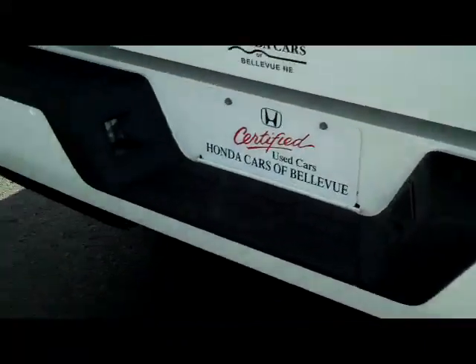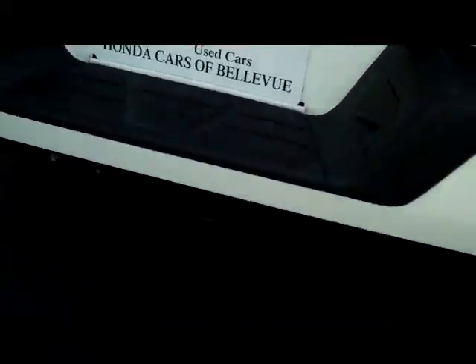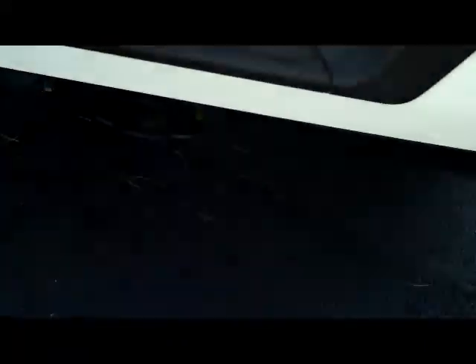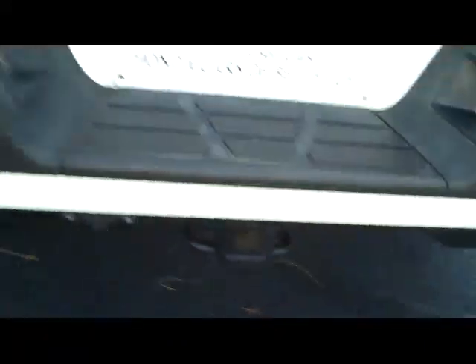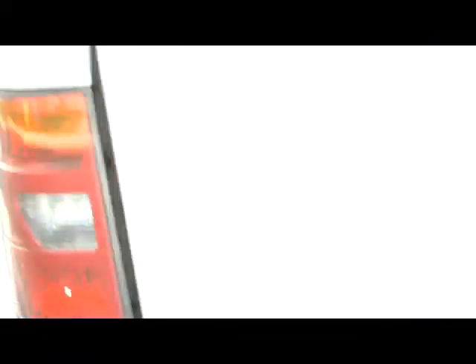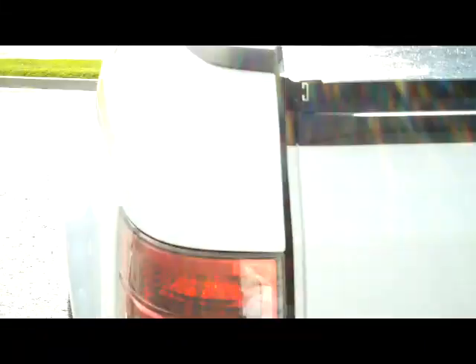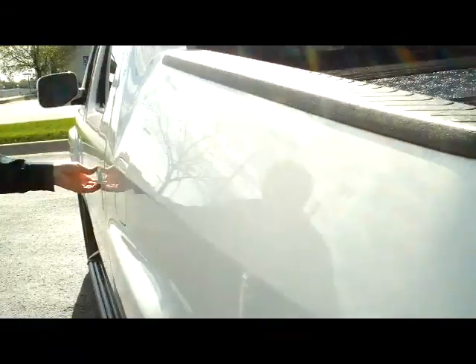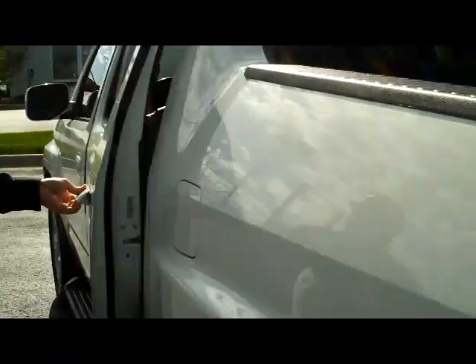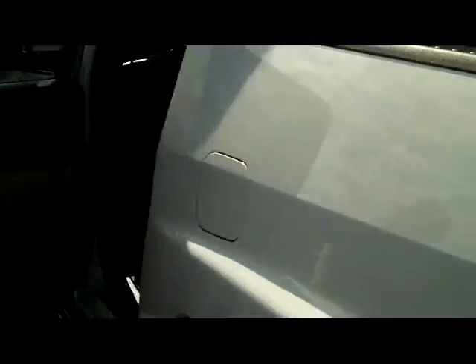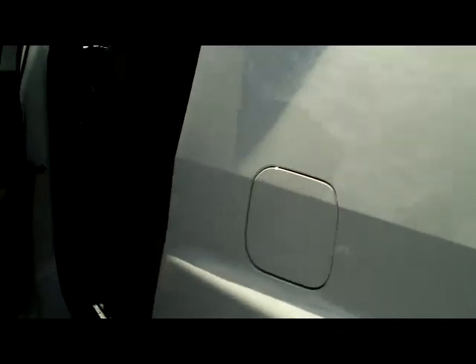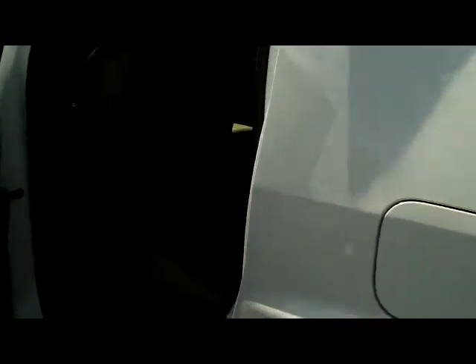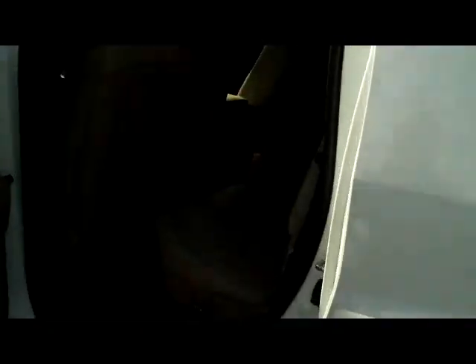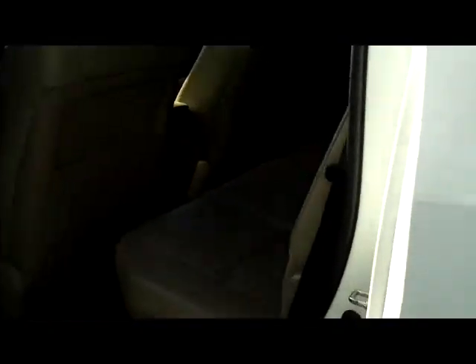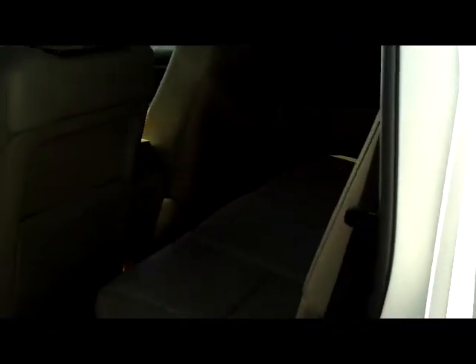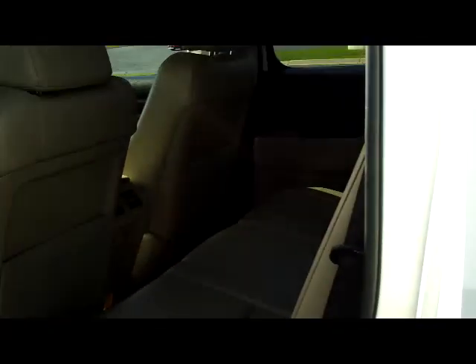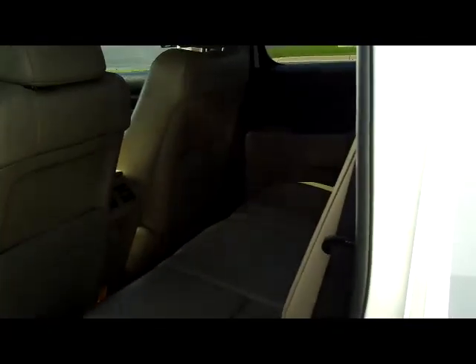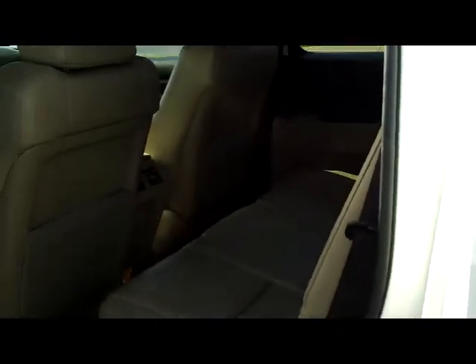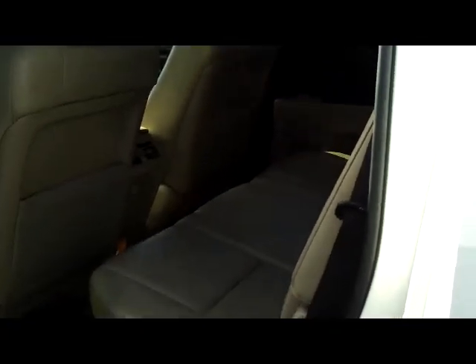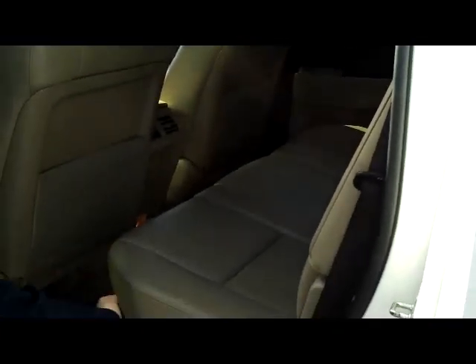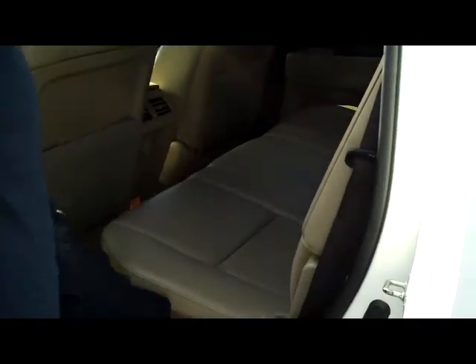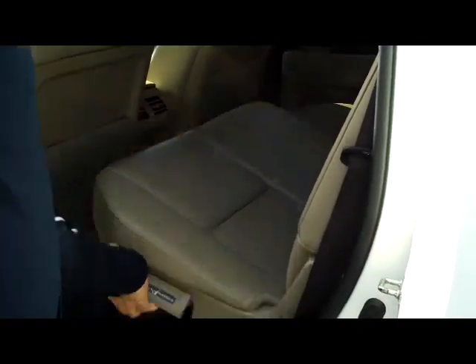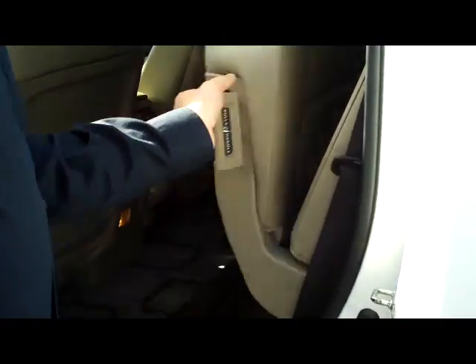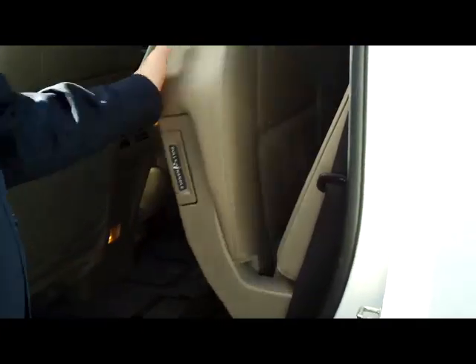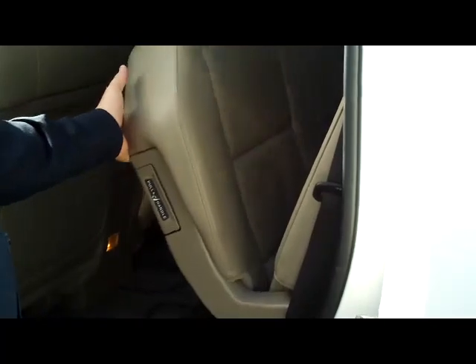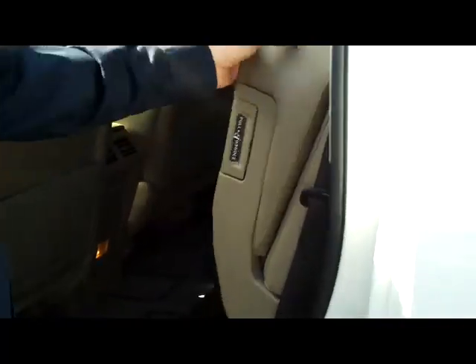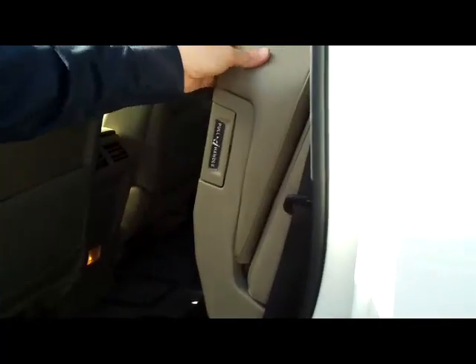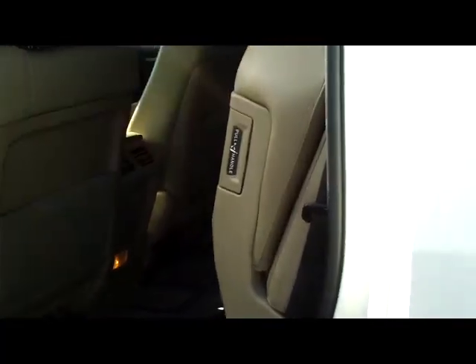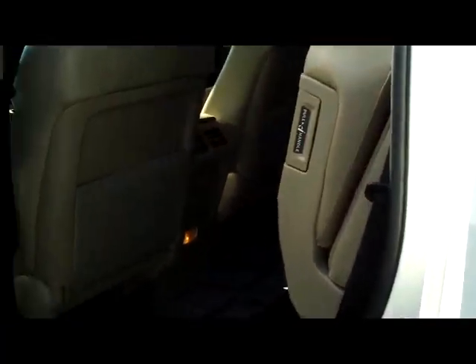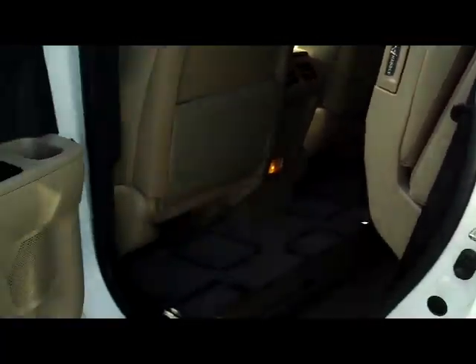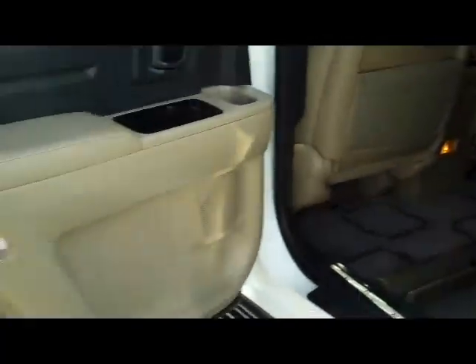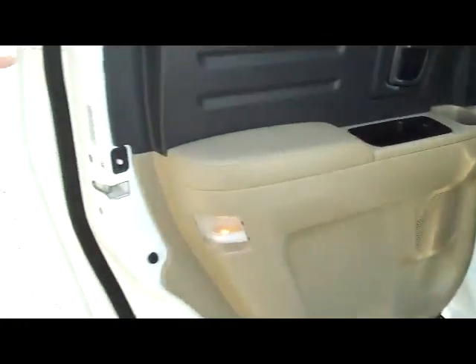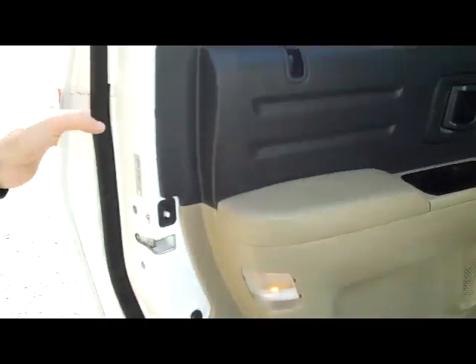It is a five-passenger vehicle with lots of legroom in the back. There's a LATCH system for child safety seats, and the seats will flip up if you need additional storage space. You also have child security door locks.